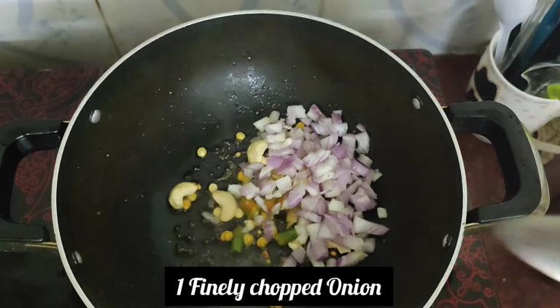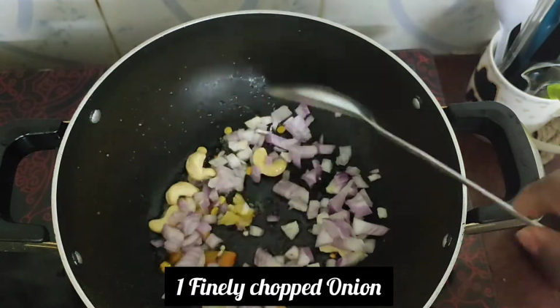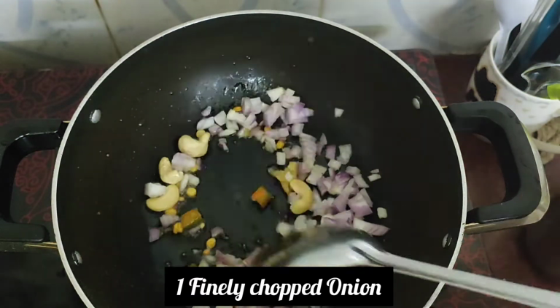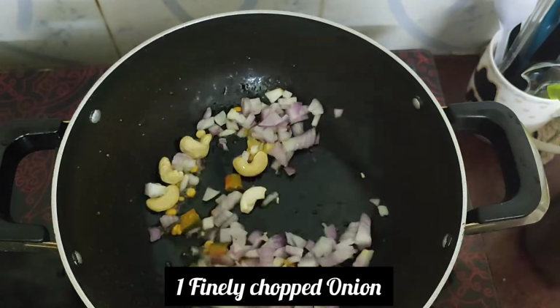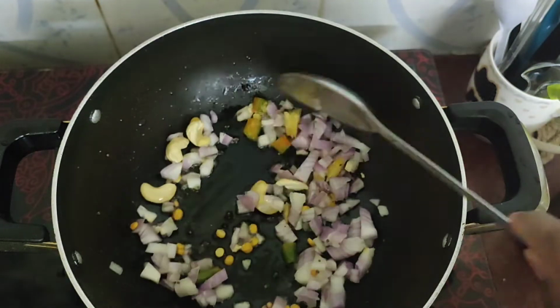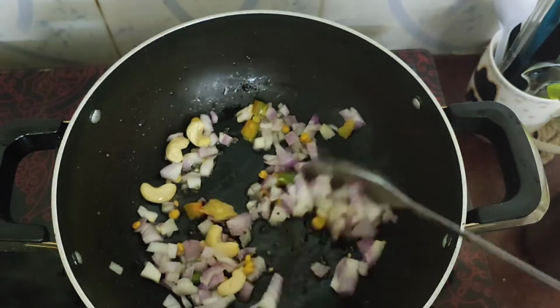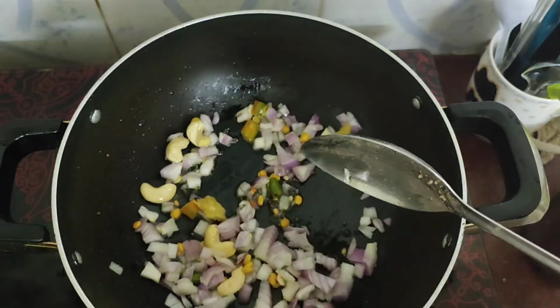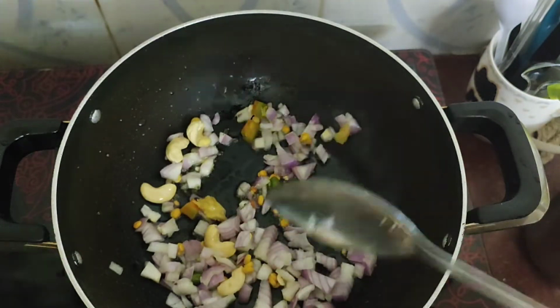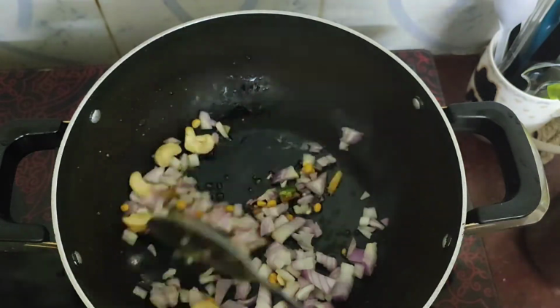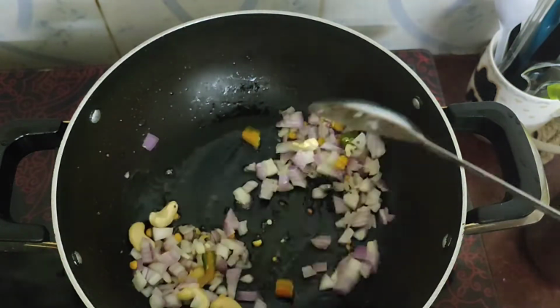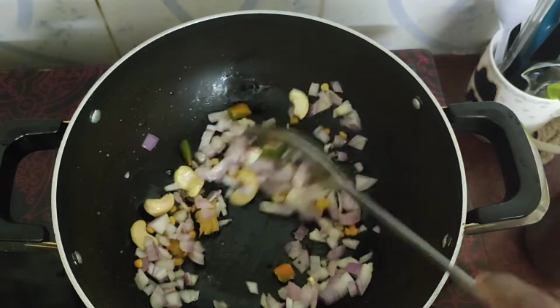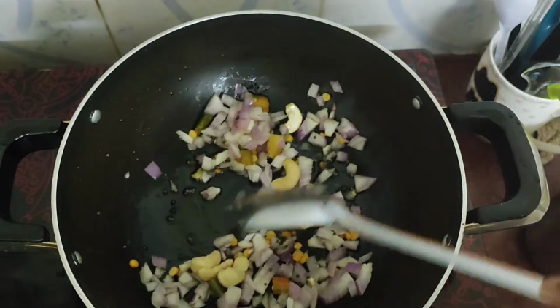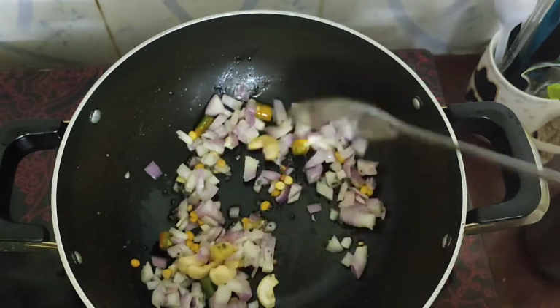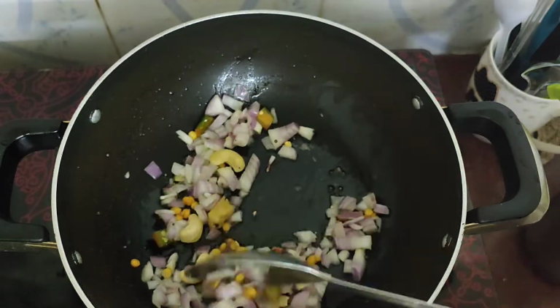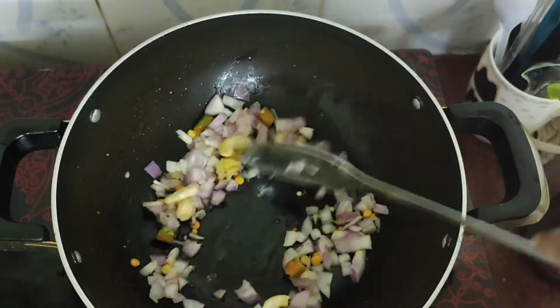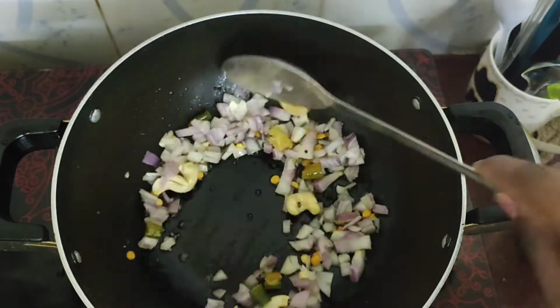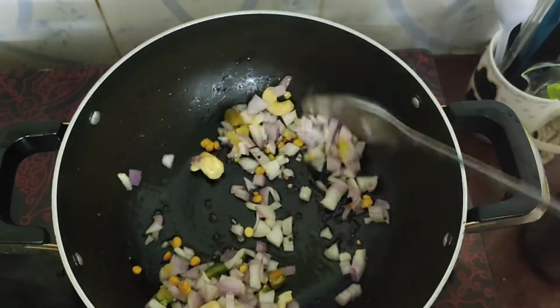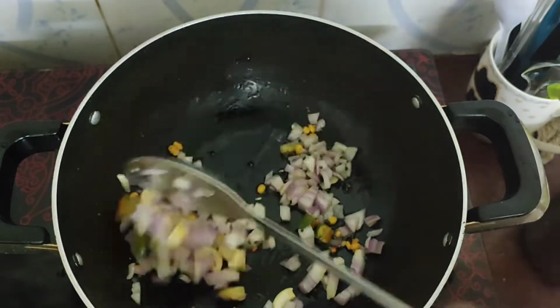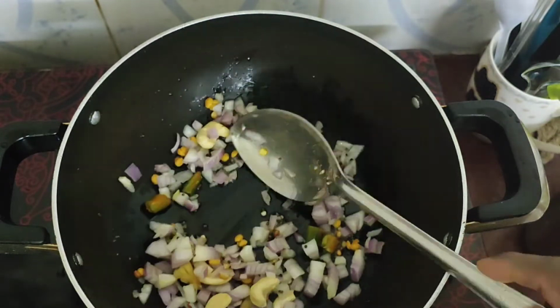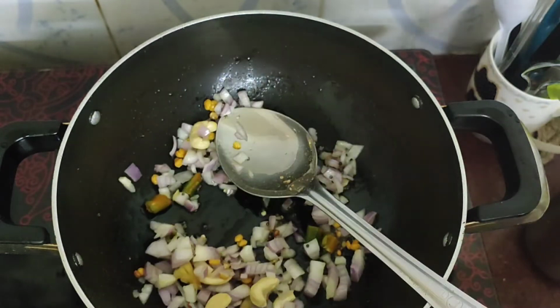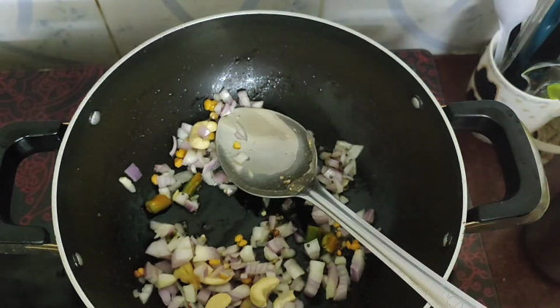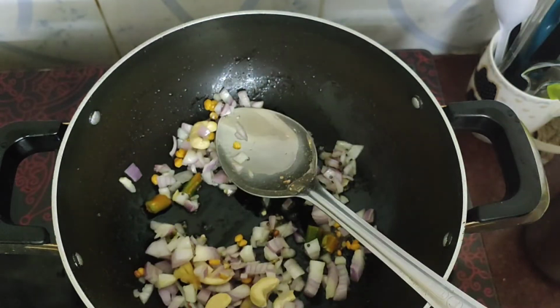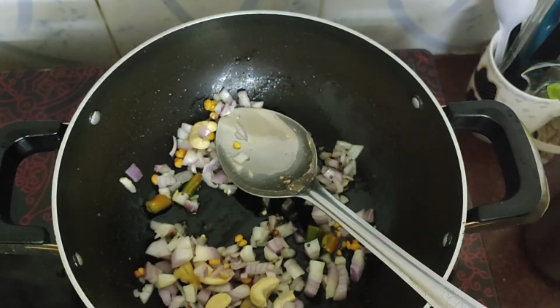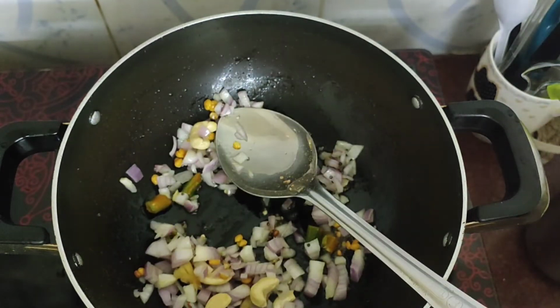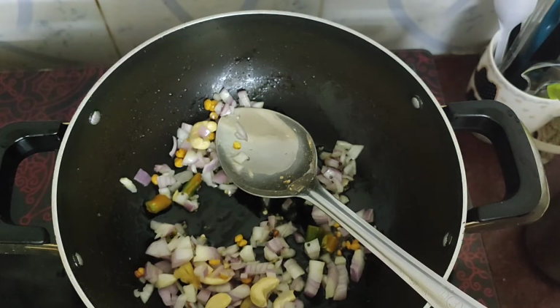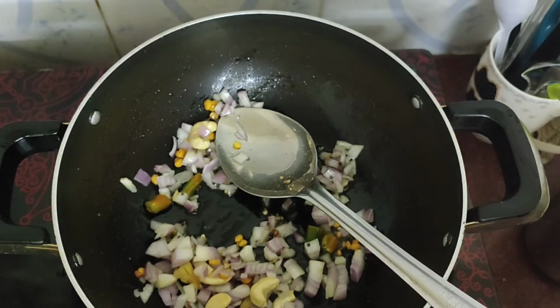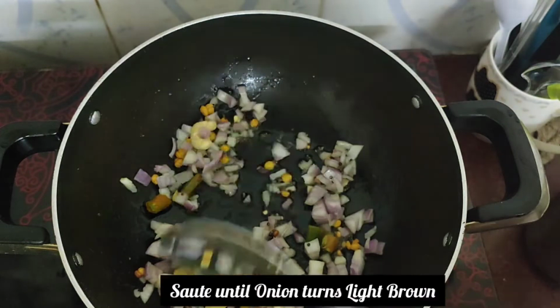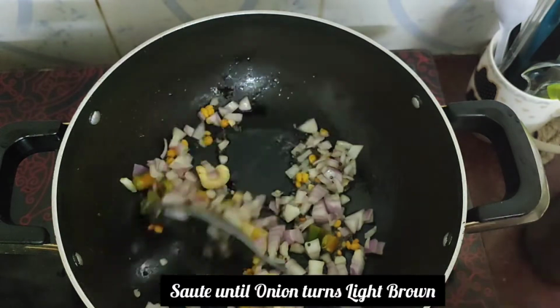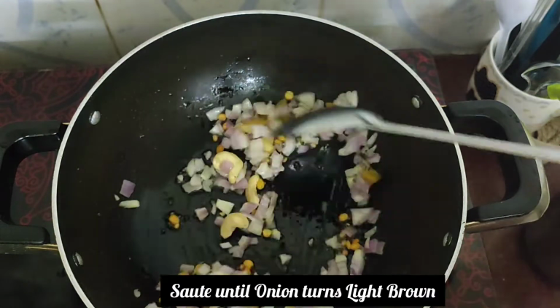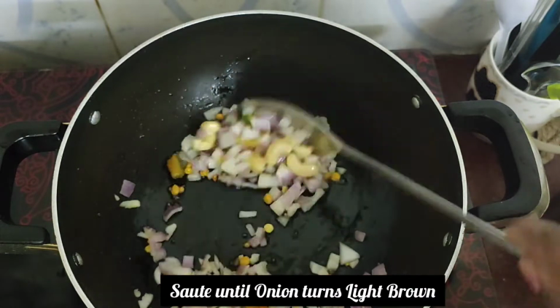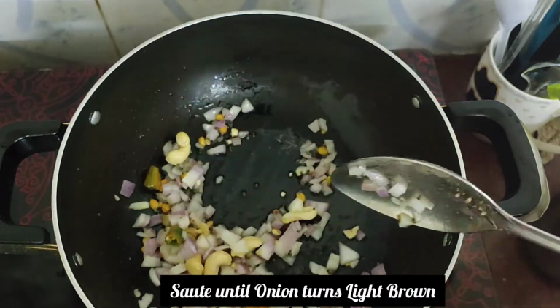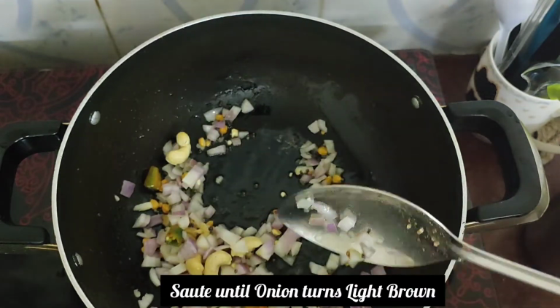In this step, we will mix it very well. Cook on a medium flame until it turns a light brown color.